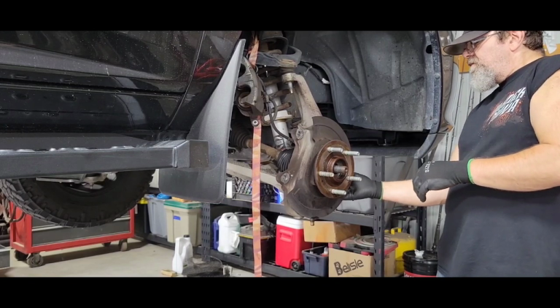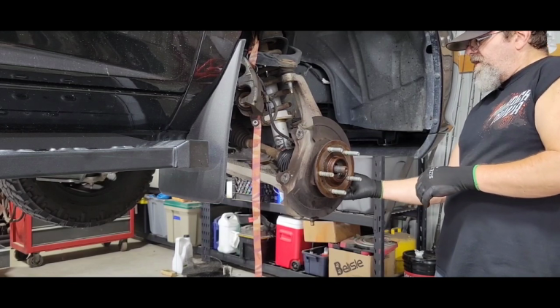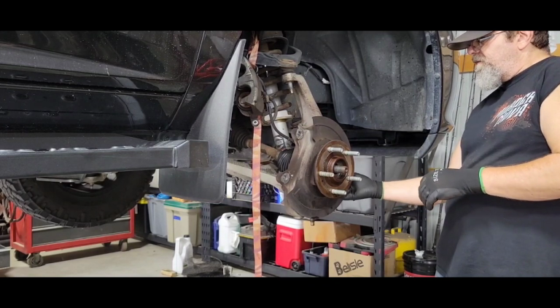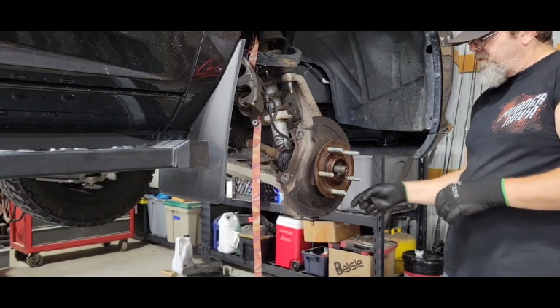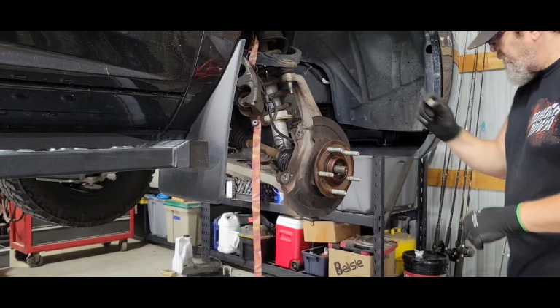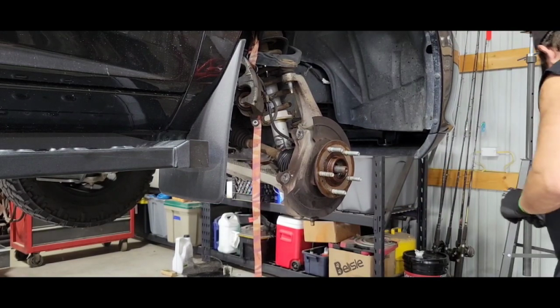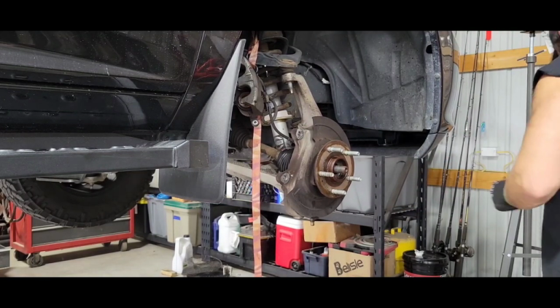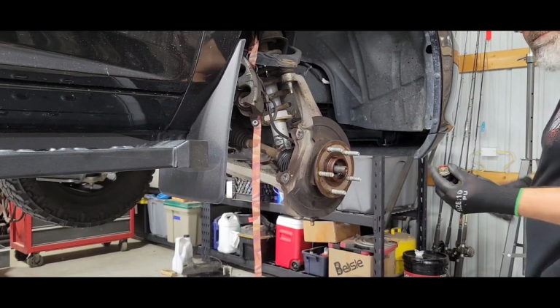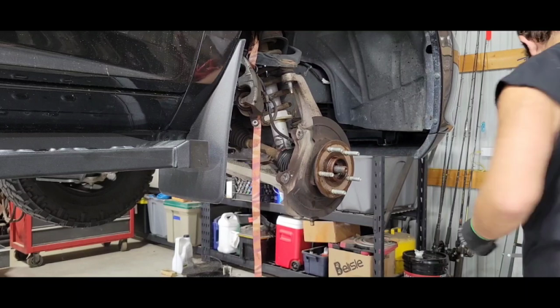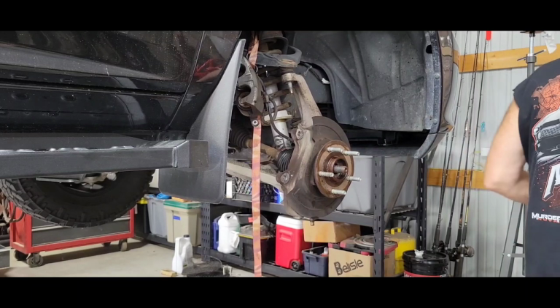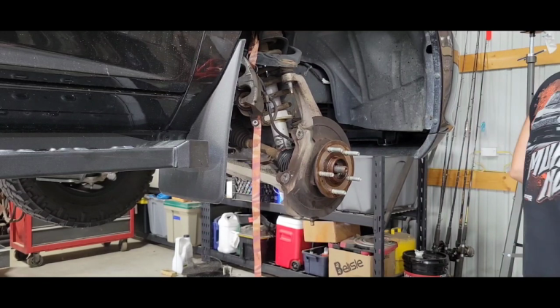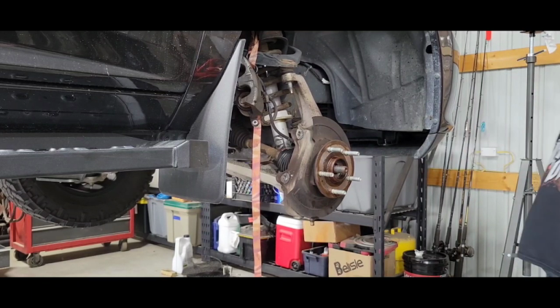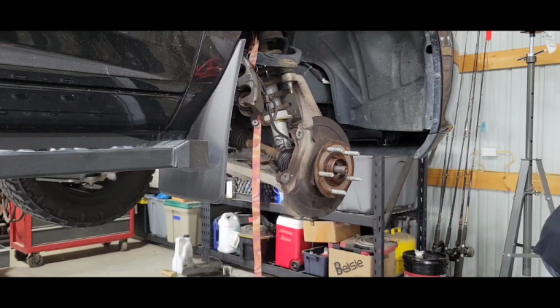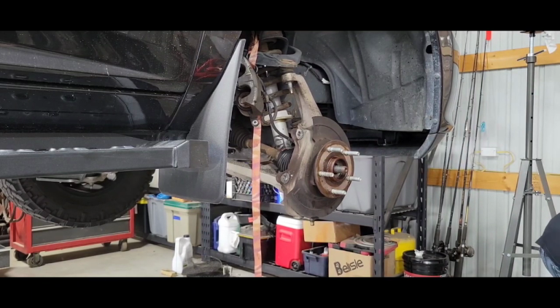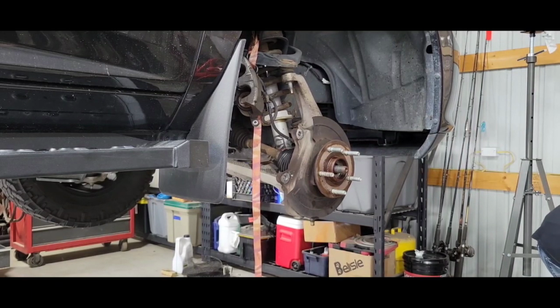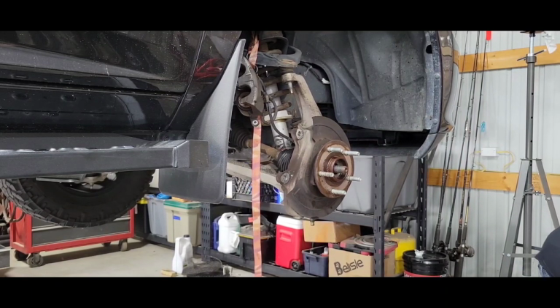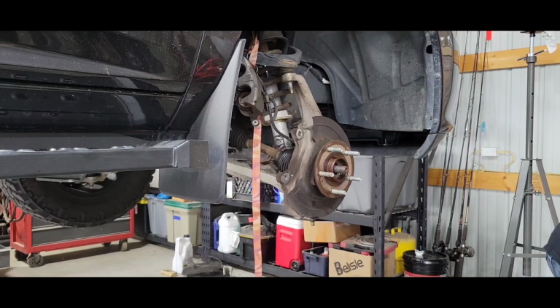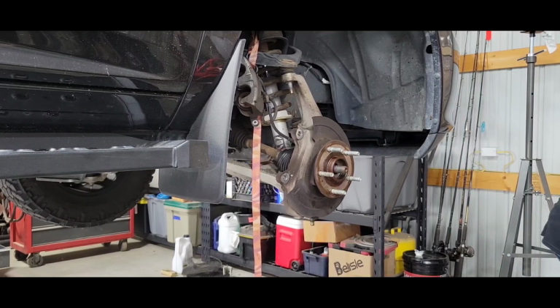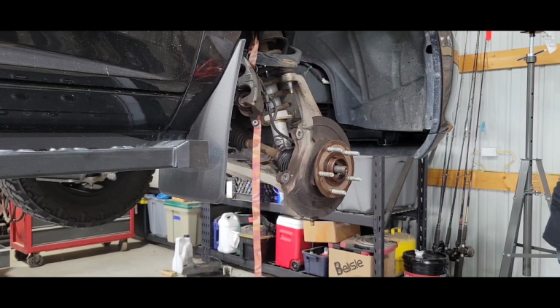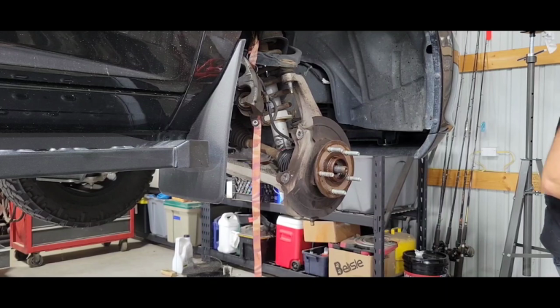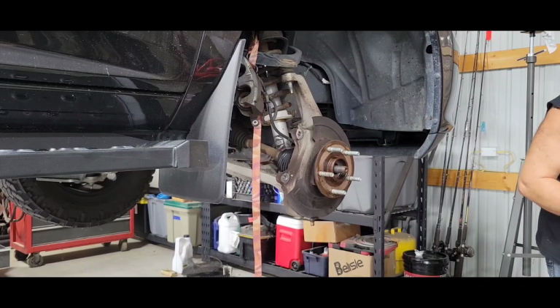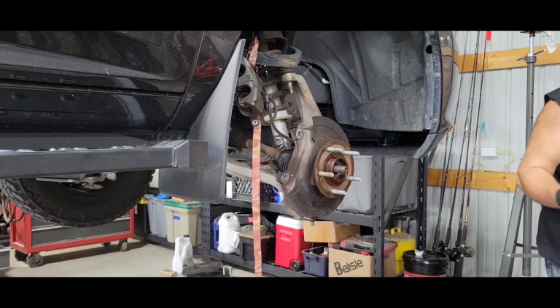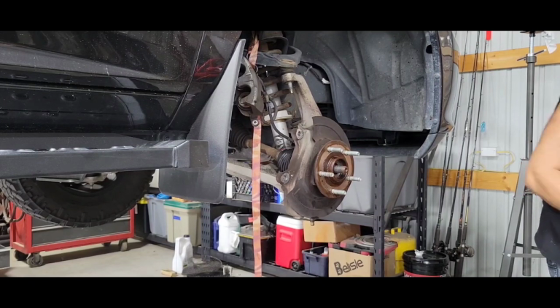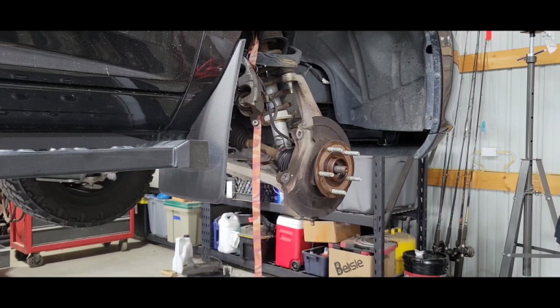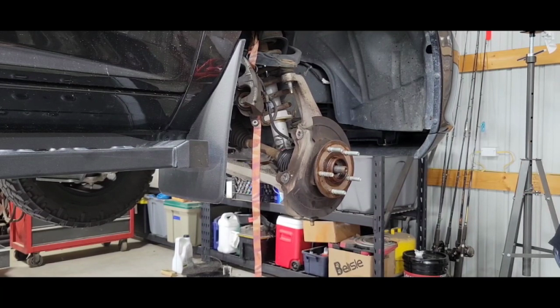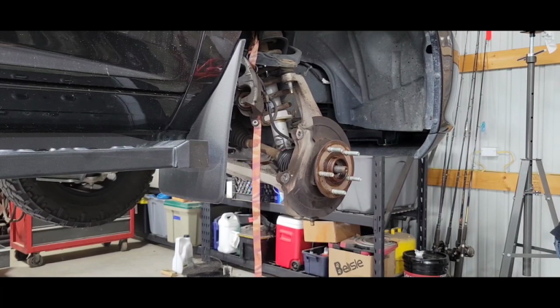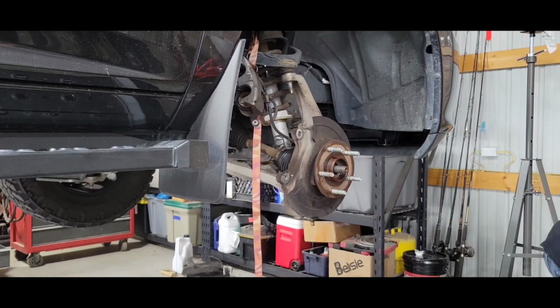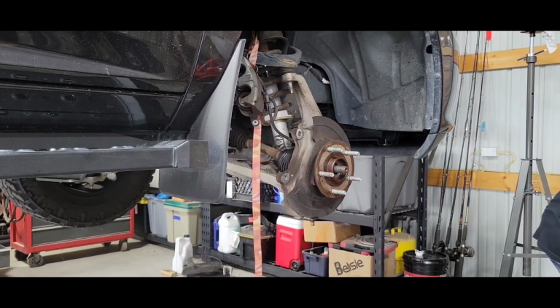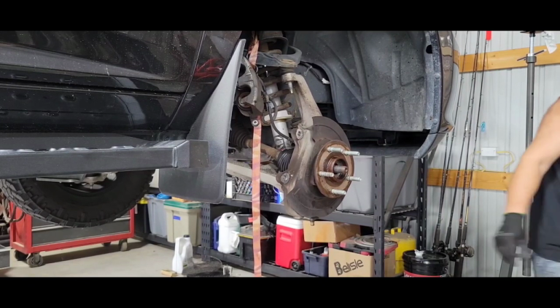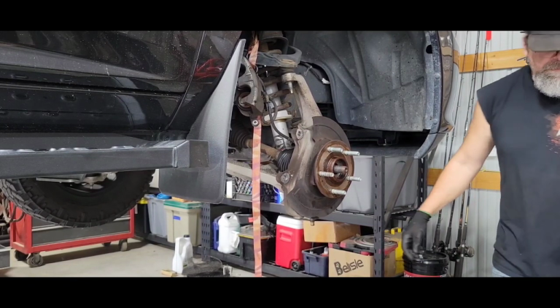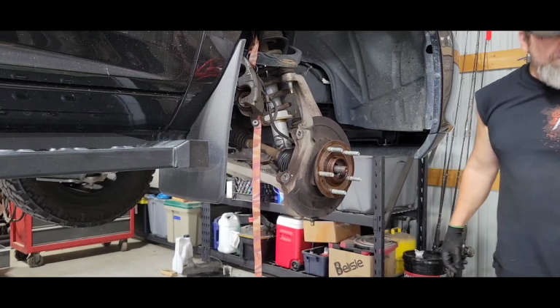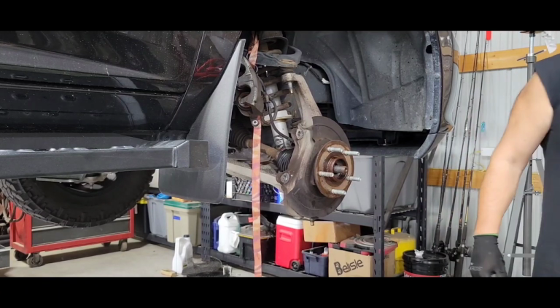Tie rod in. Forgot what size that was — 13/16ths, 22mm. Alright.